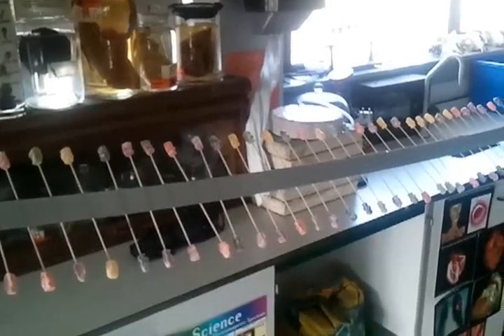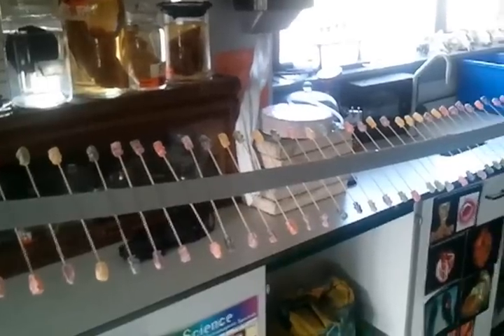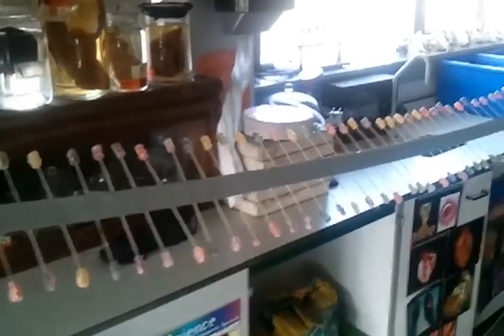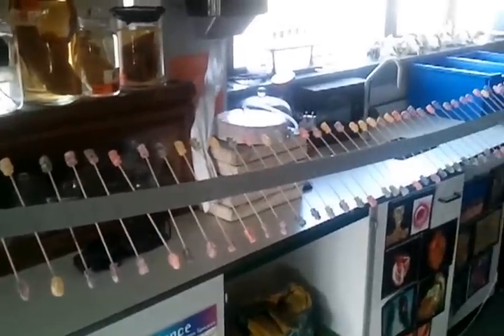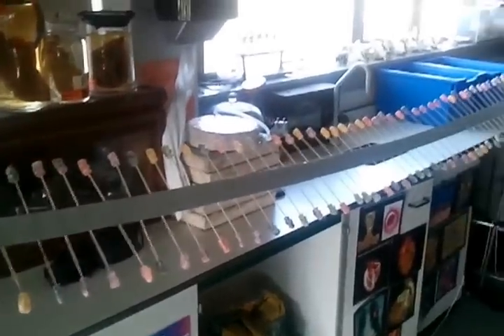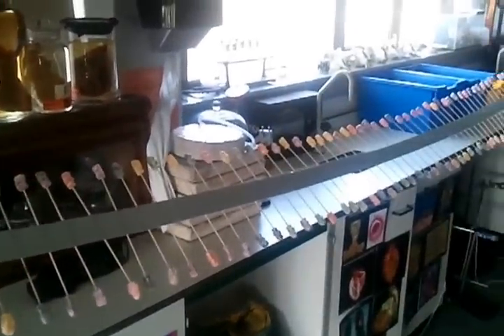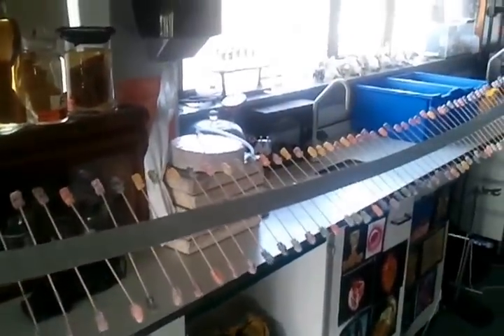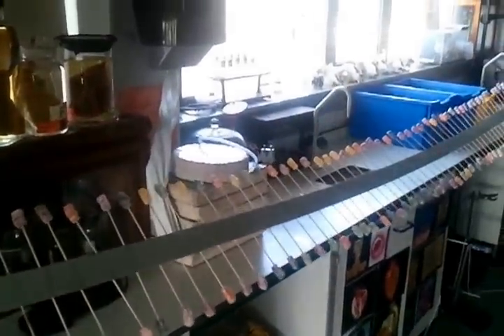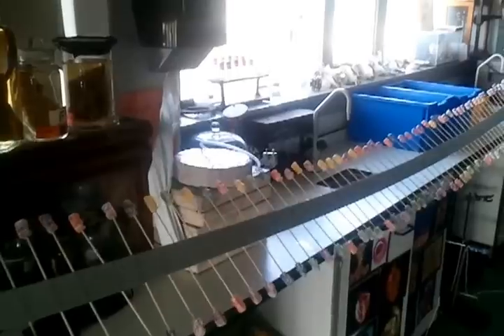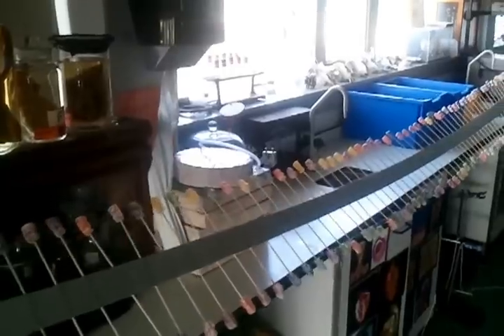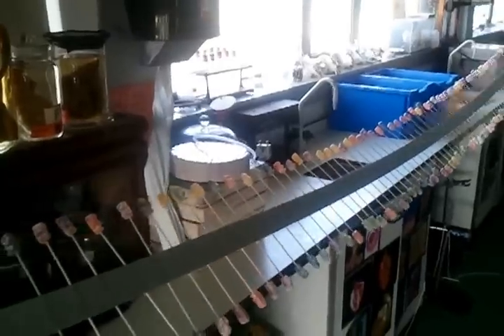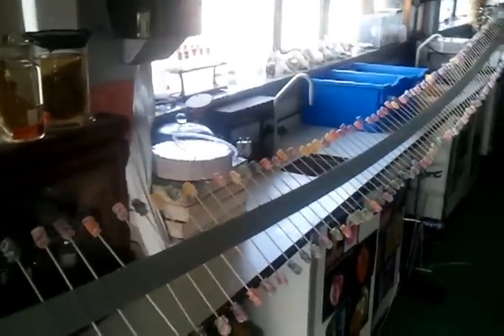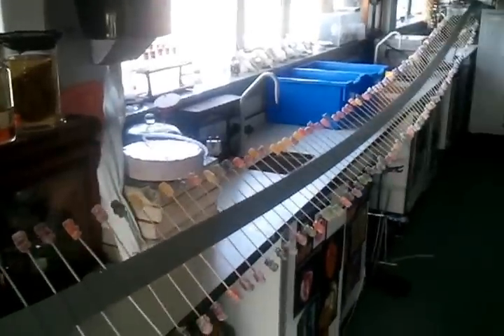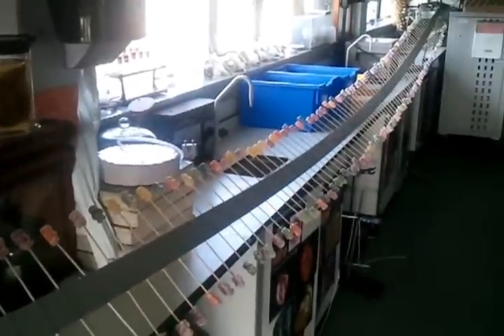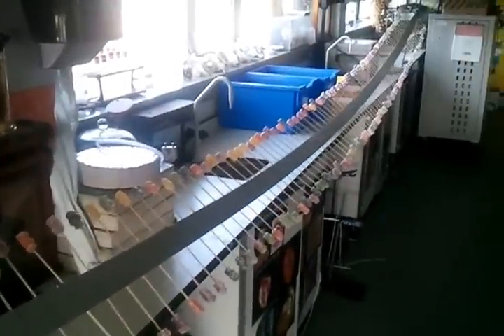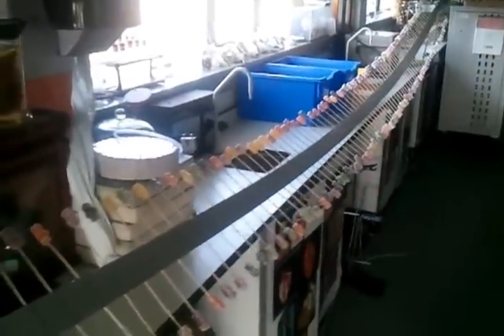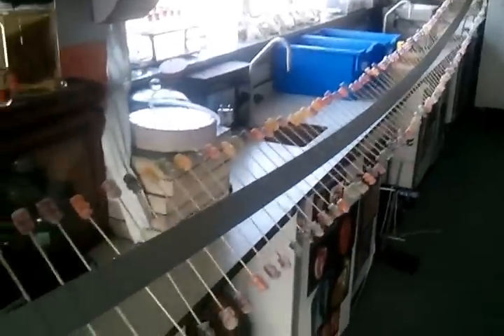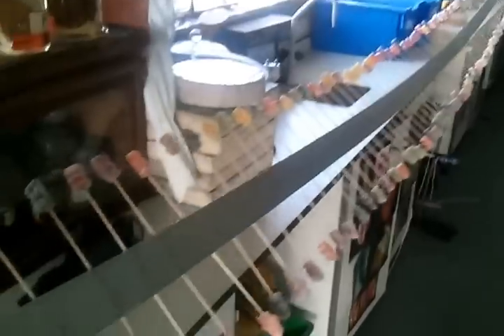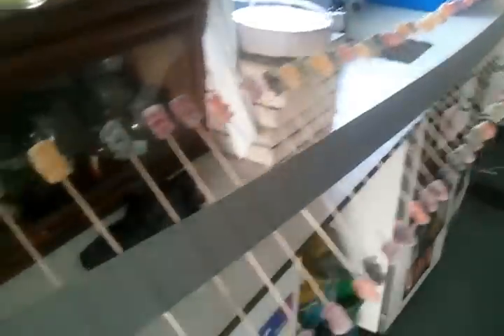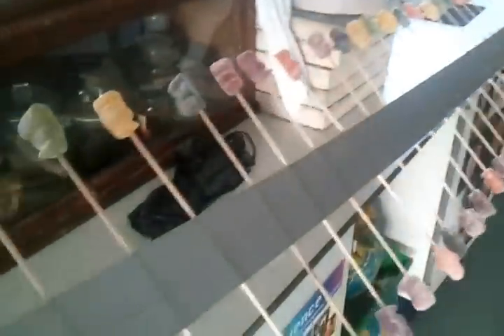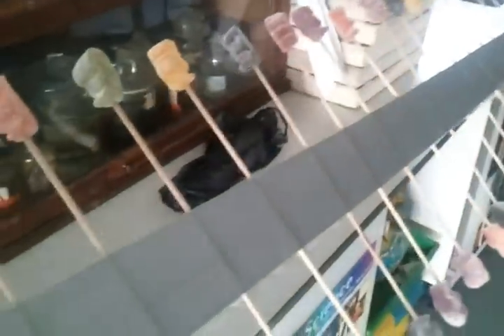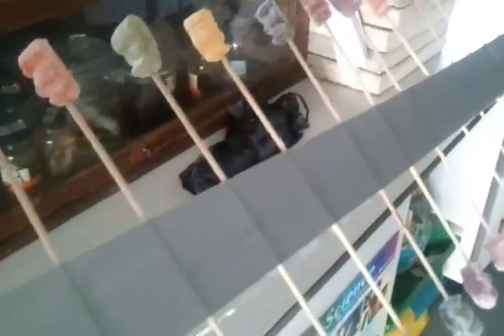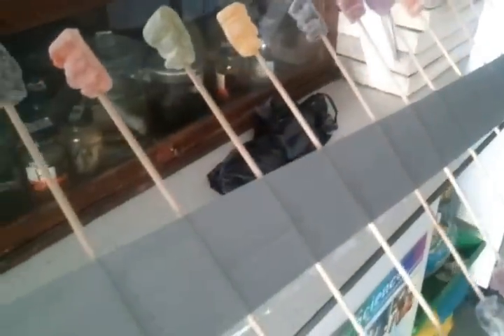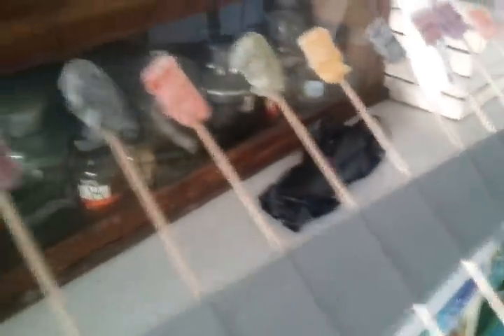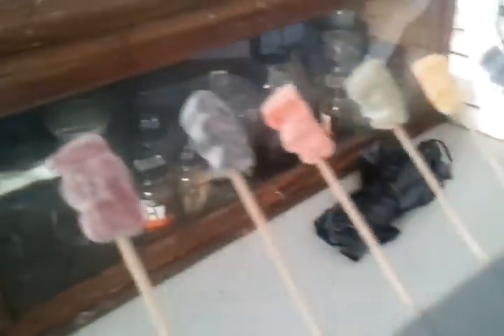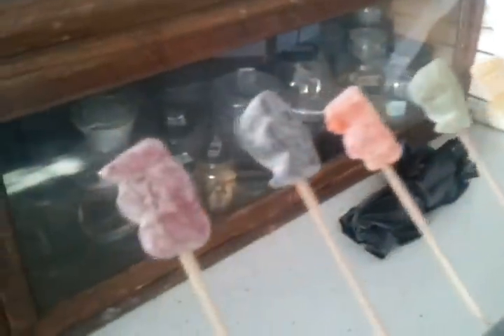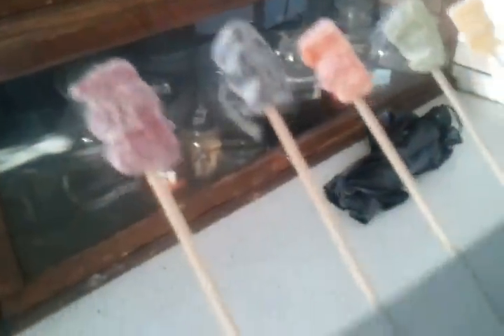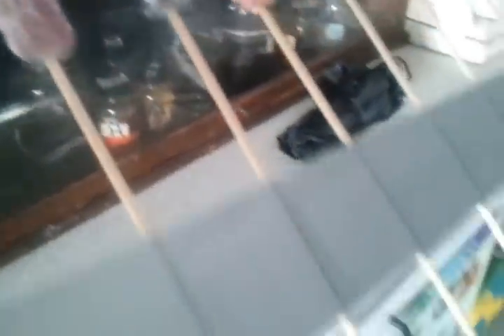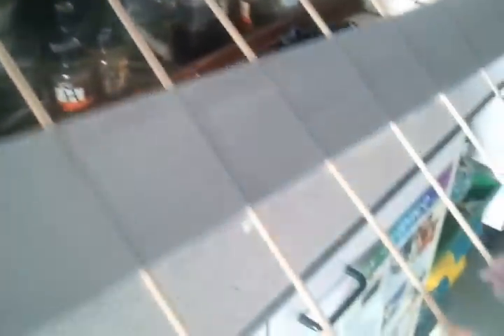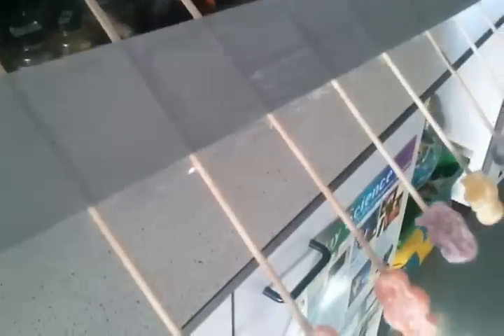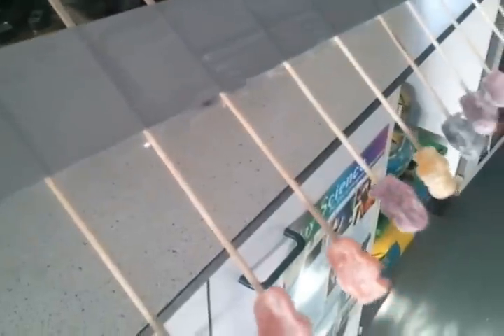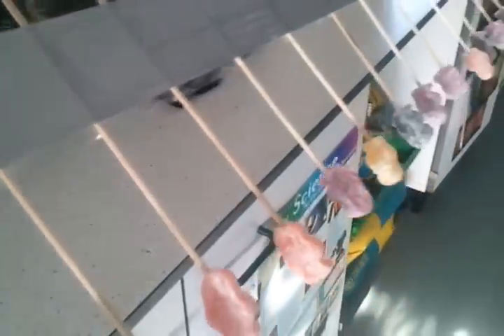Mr Riddle's wave machine, Holly Lodge wave machine, made from kebab sticks, jelly babies, and duct tape.